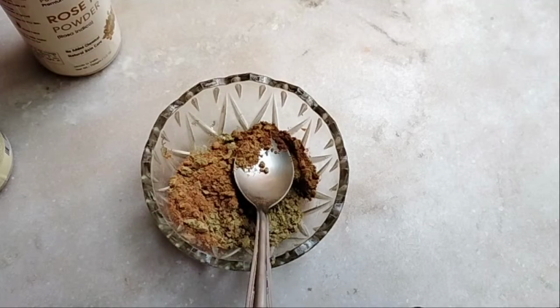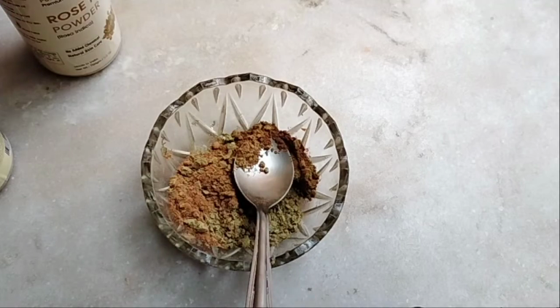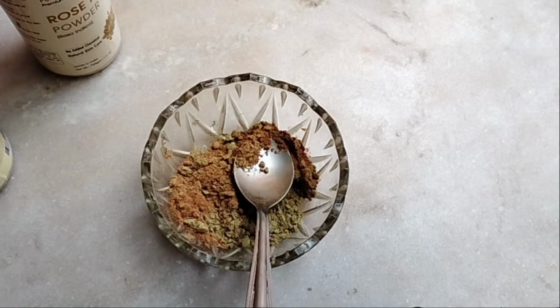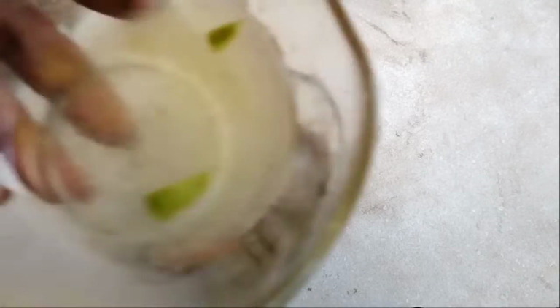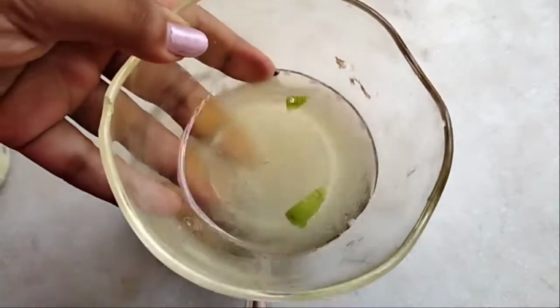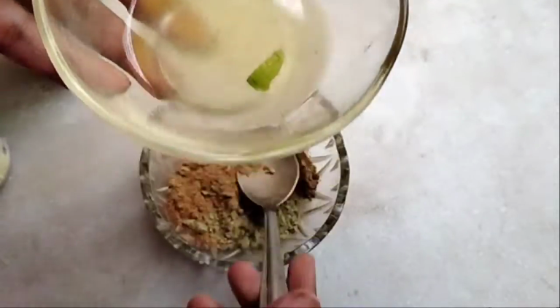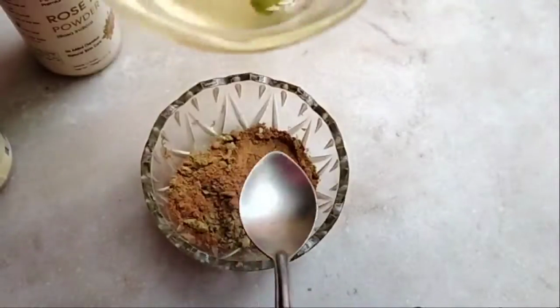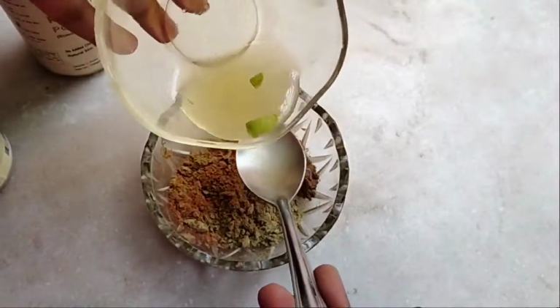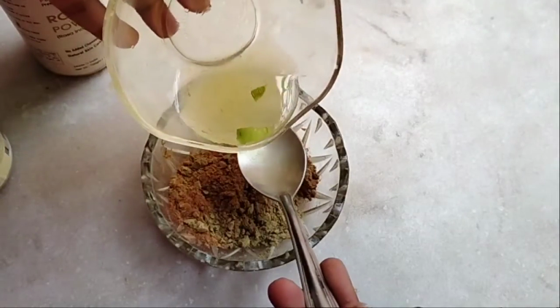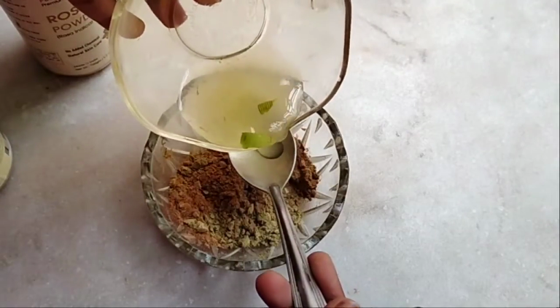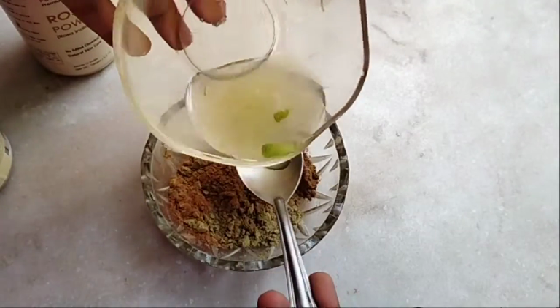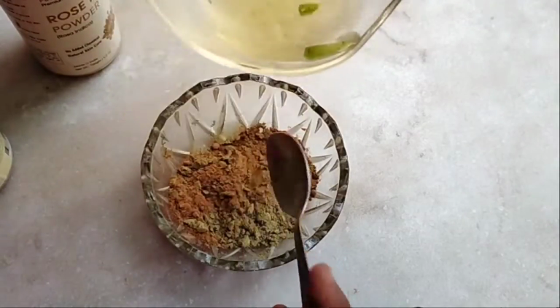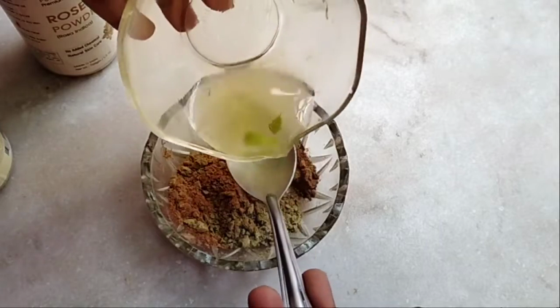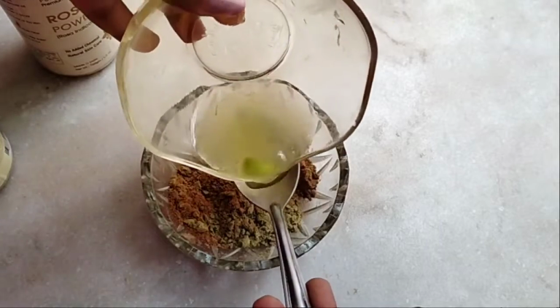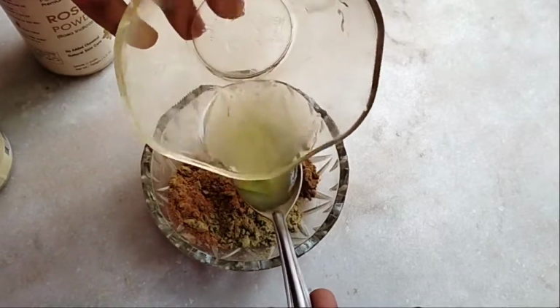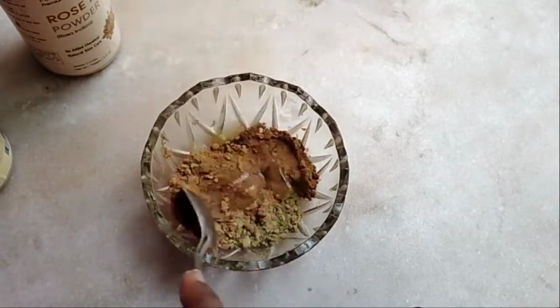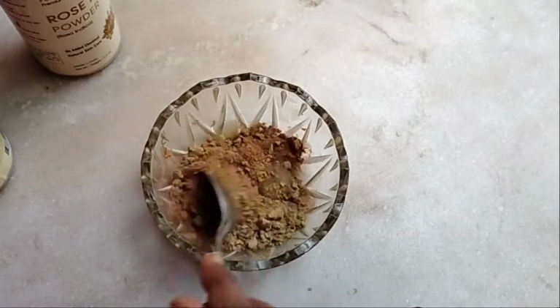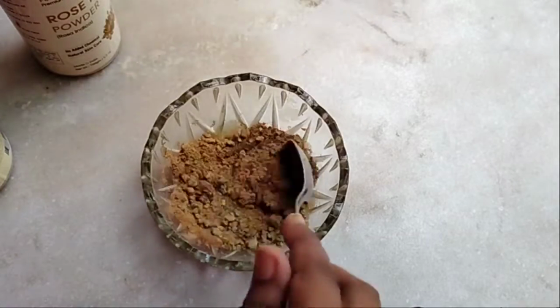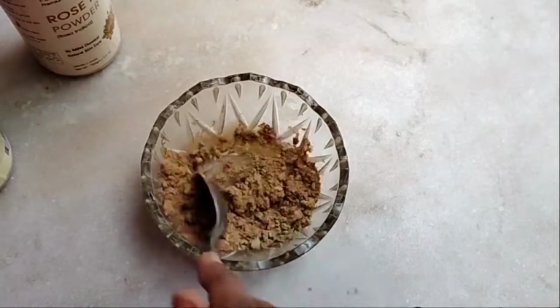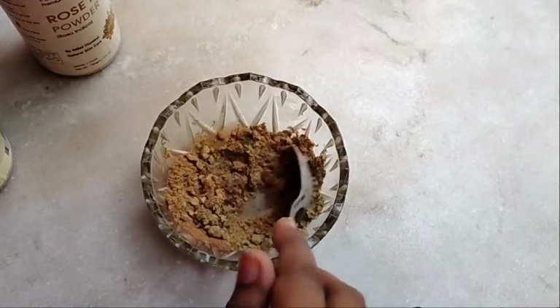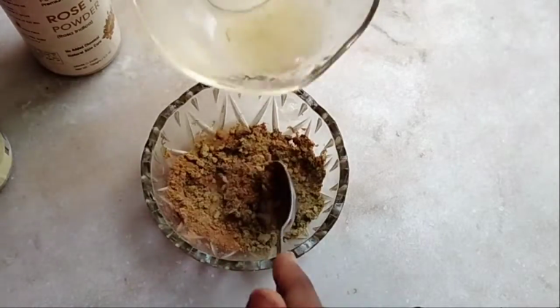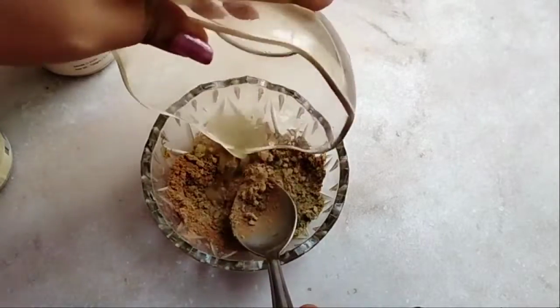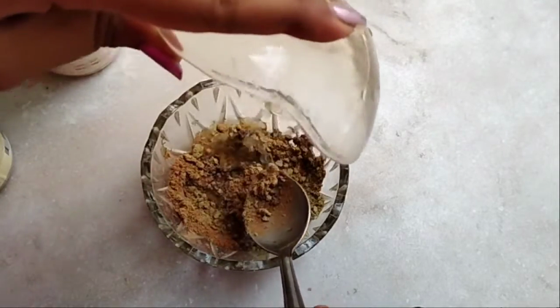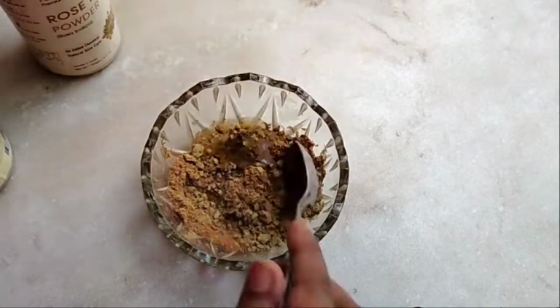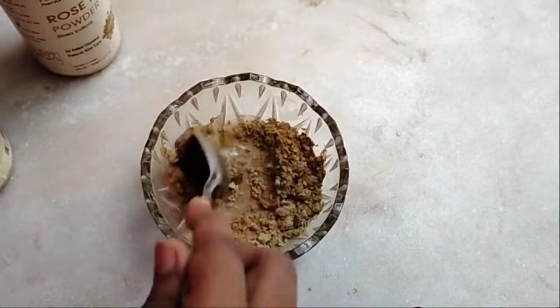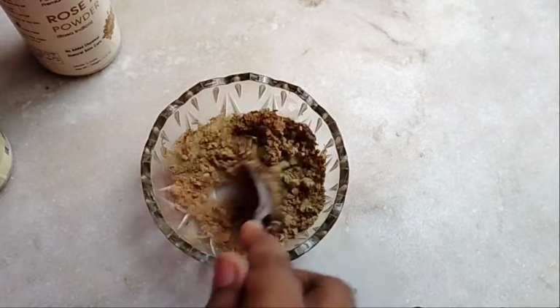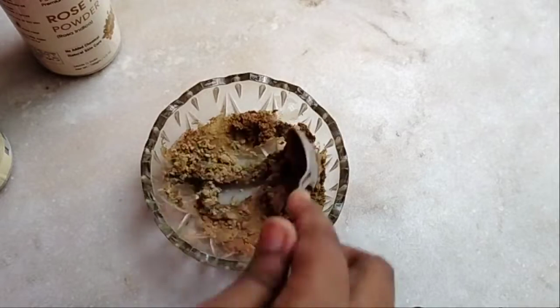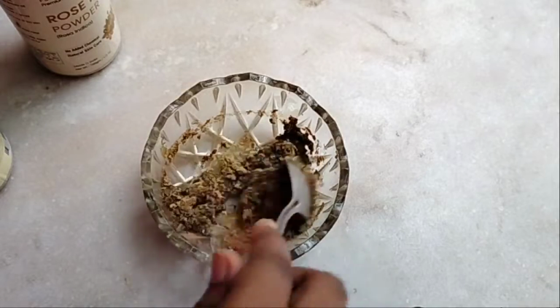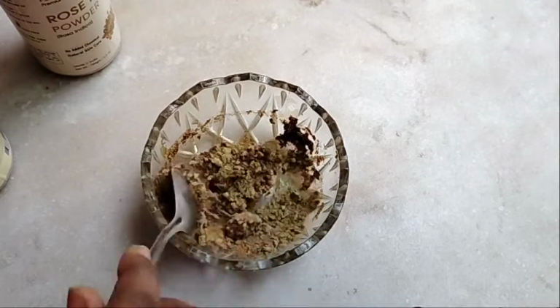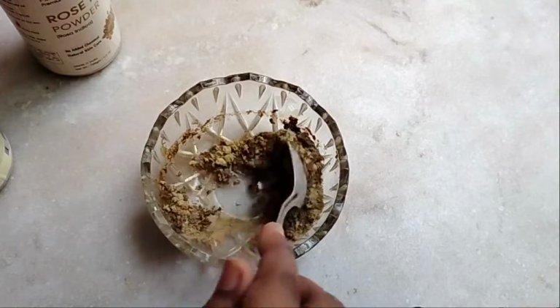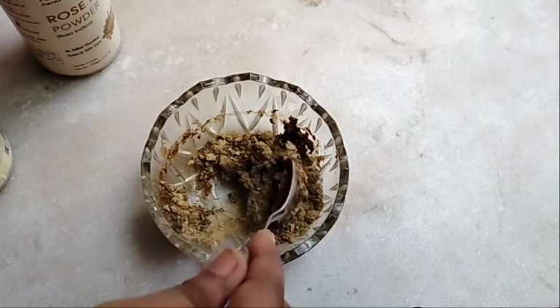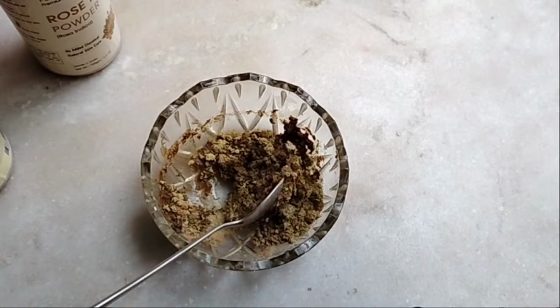Here I have used rose powder and neem powder. You can add one teaspoon each, along with pure natural aloe vera gel — make sure you use natural aloe vera gel.